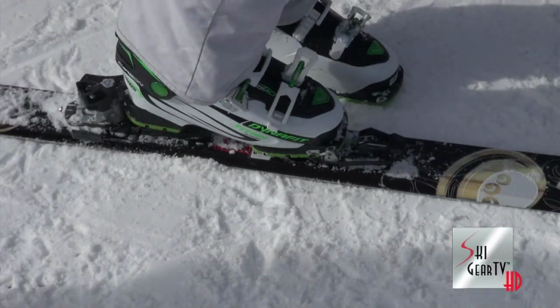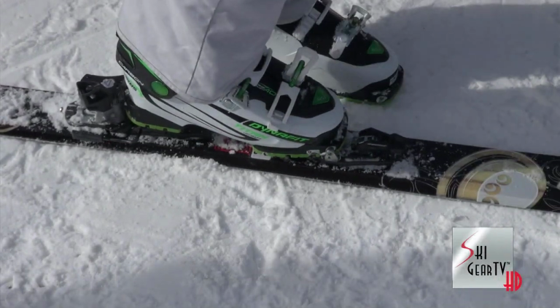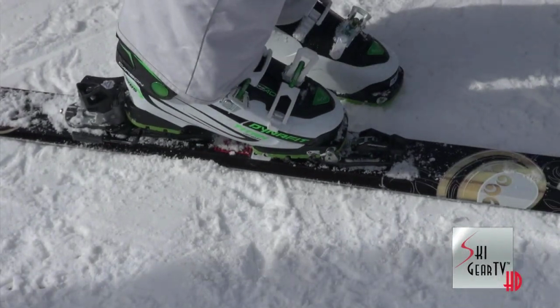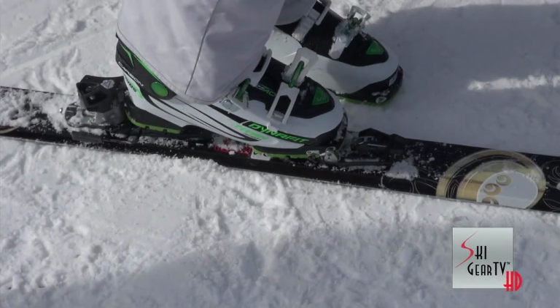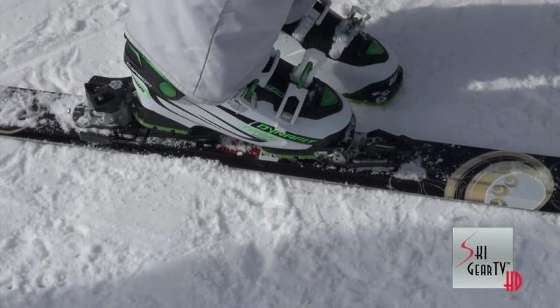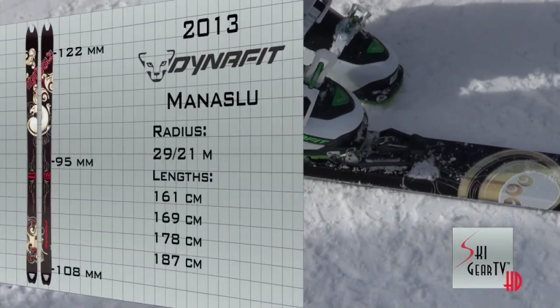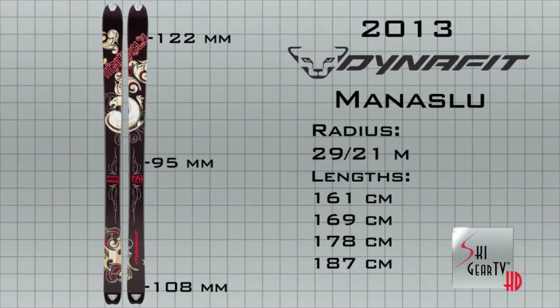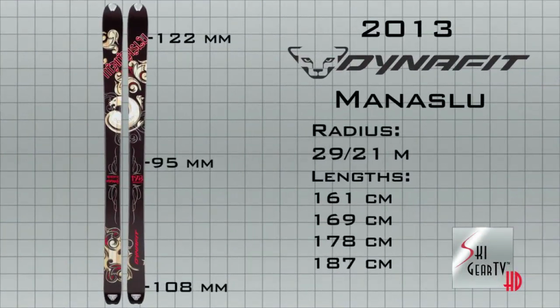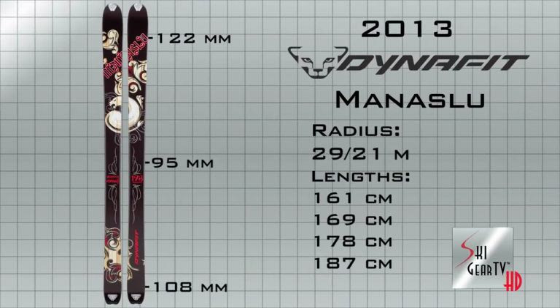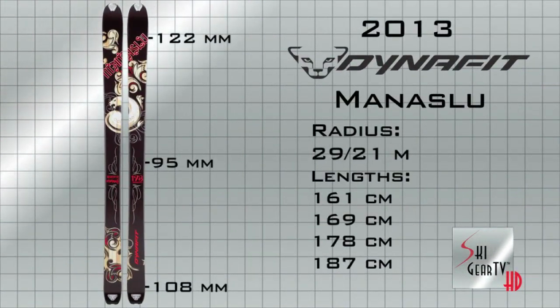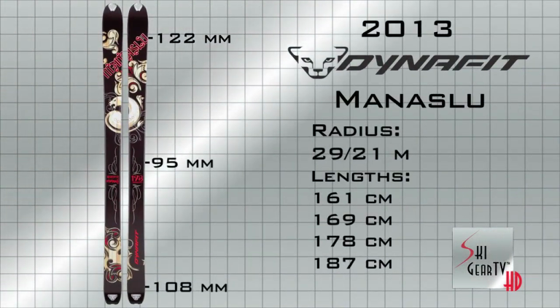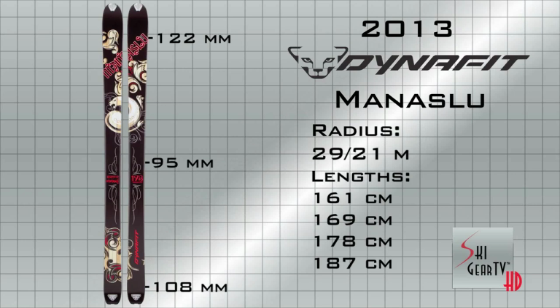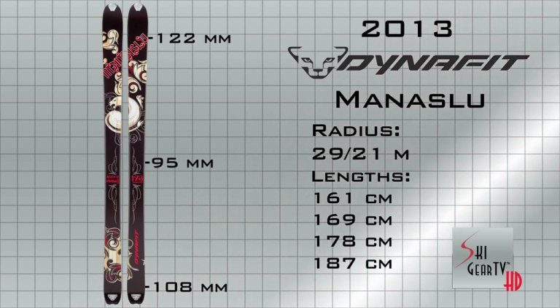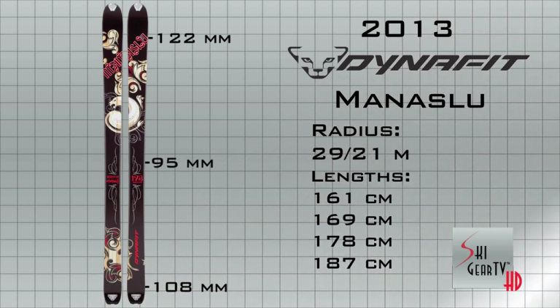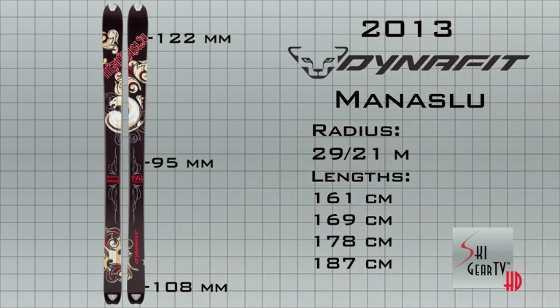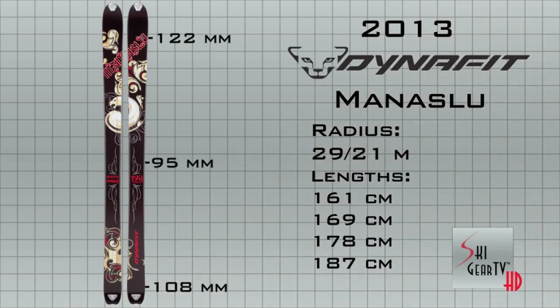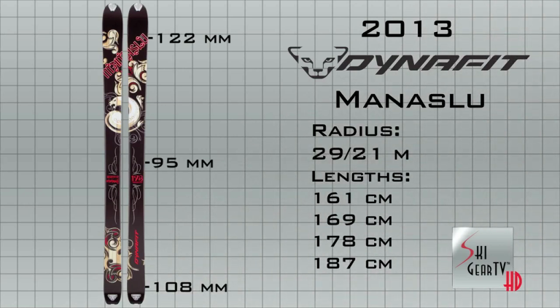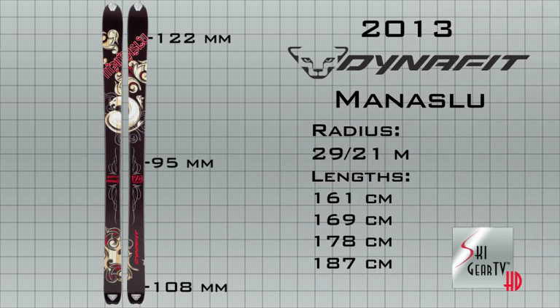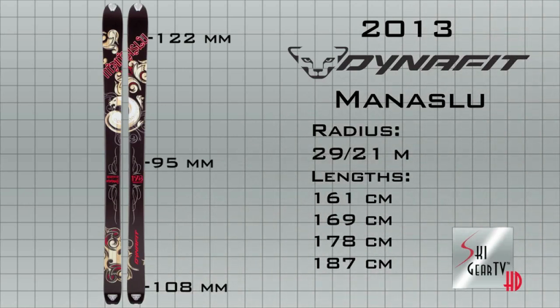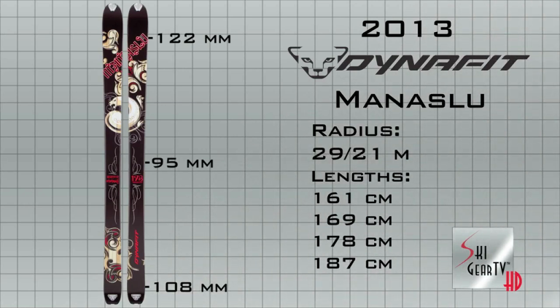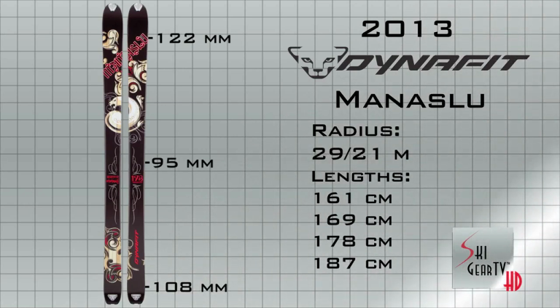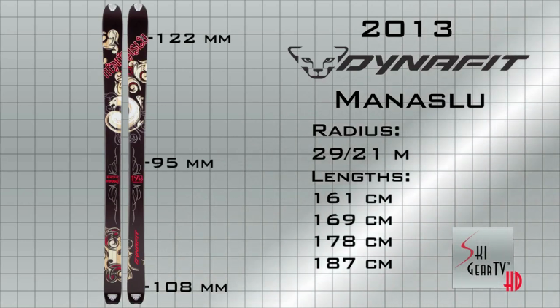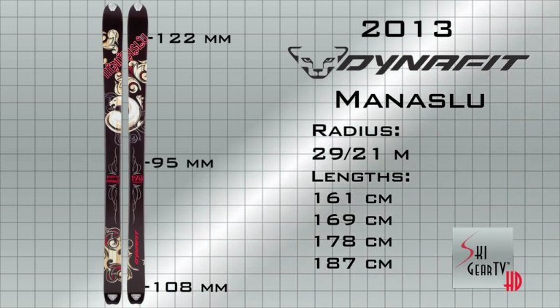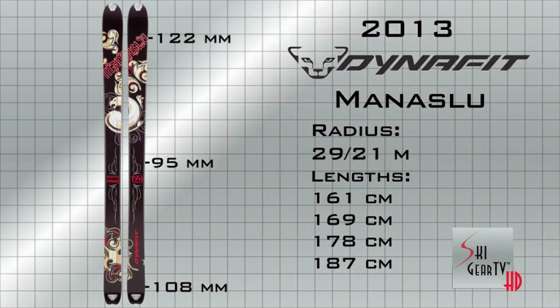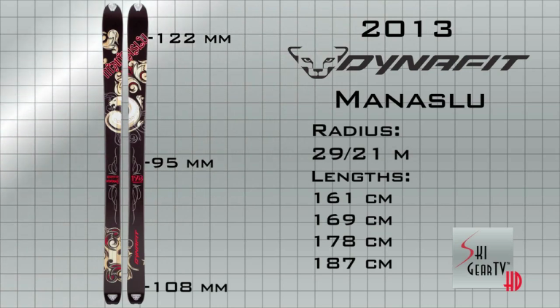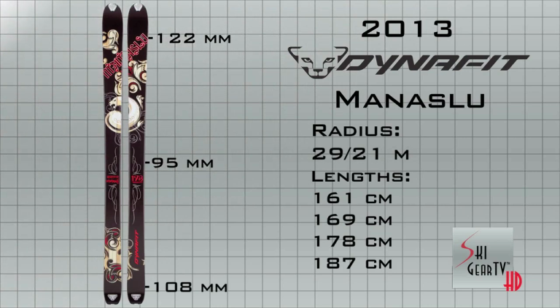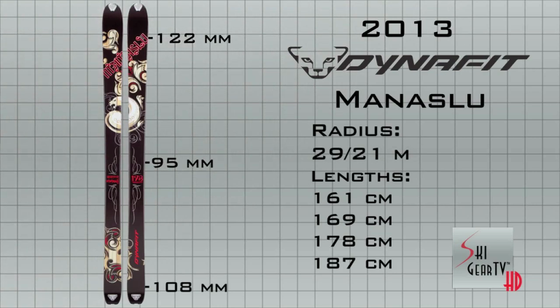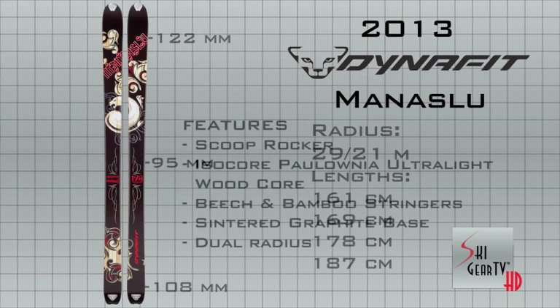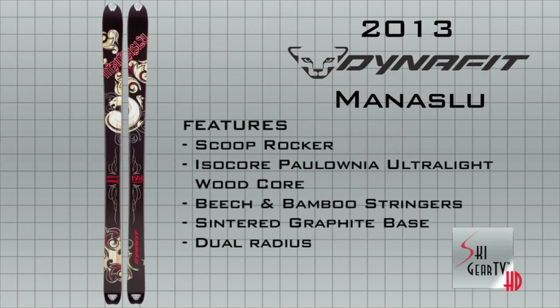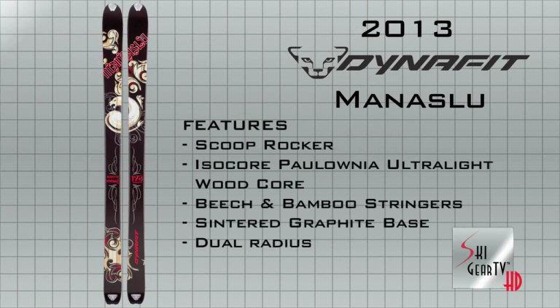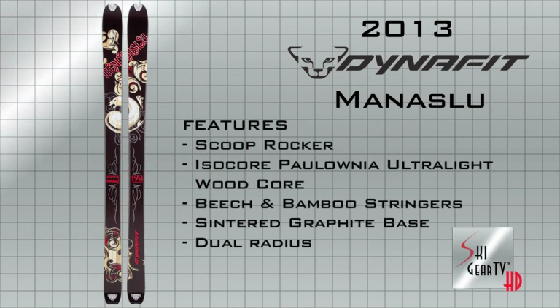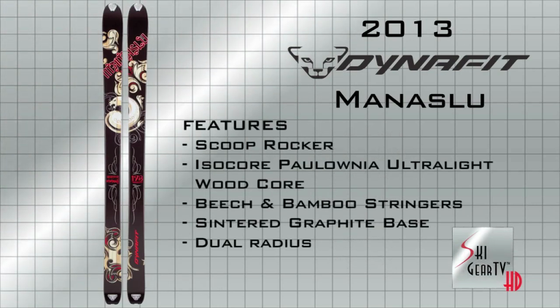I demoed the 169. The dimensions here are 122, 95, 108 with a dual radius of 29 and 21 meters. As you can see, it does have the pin clip system.